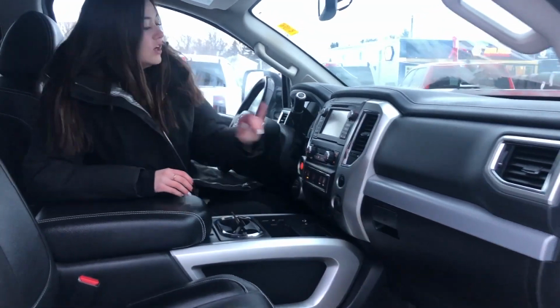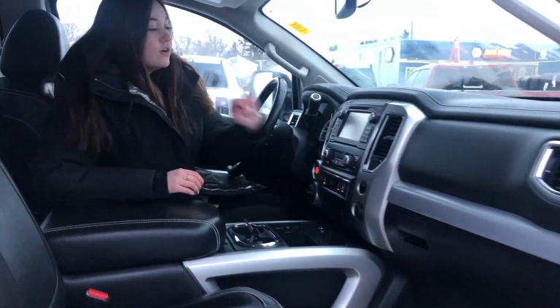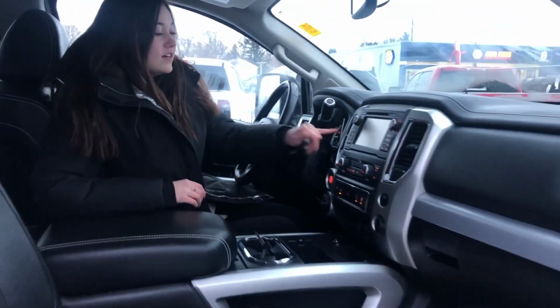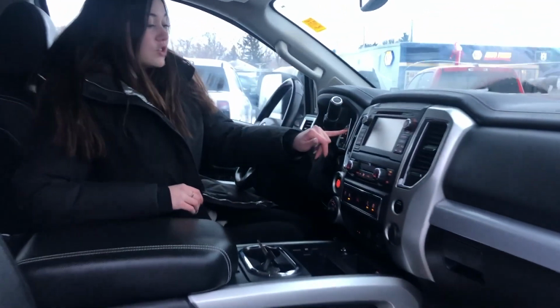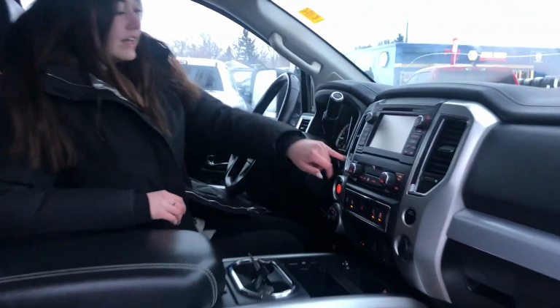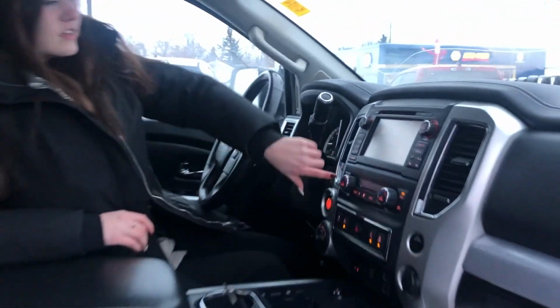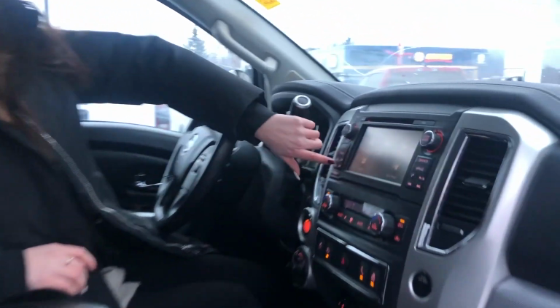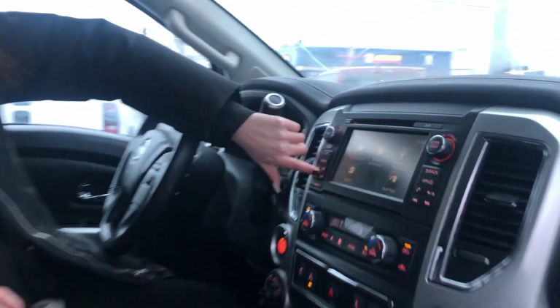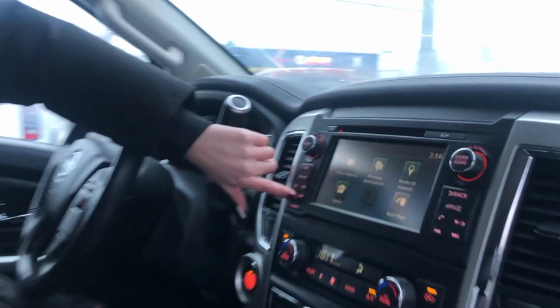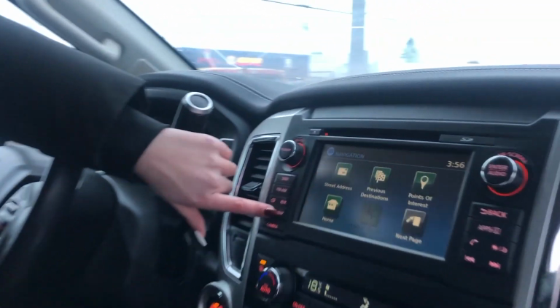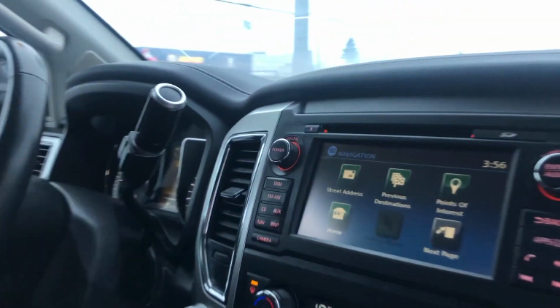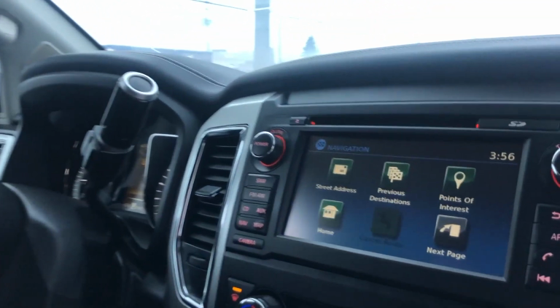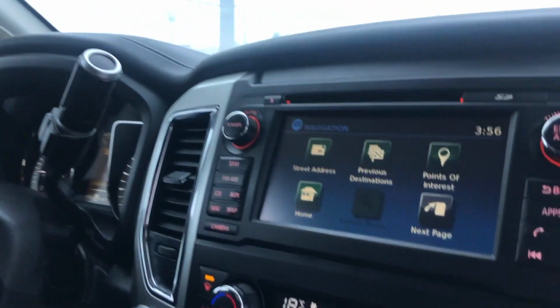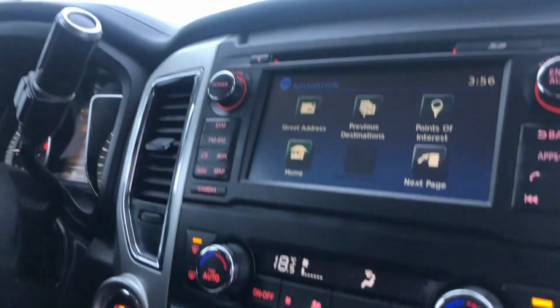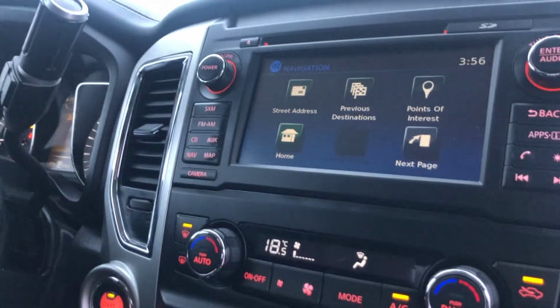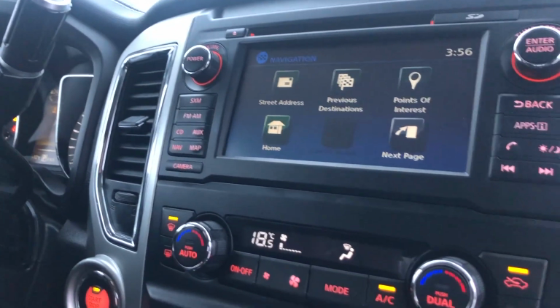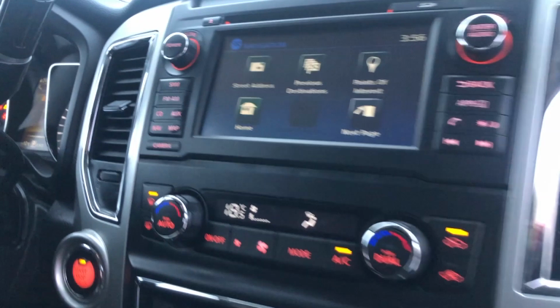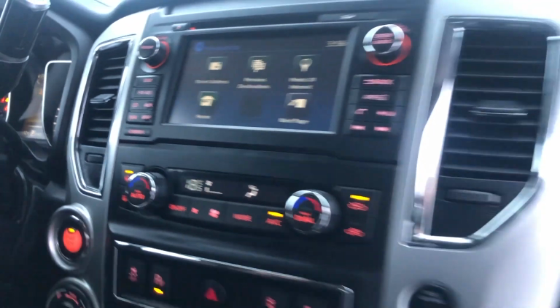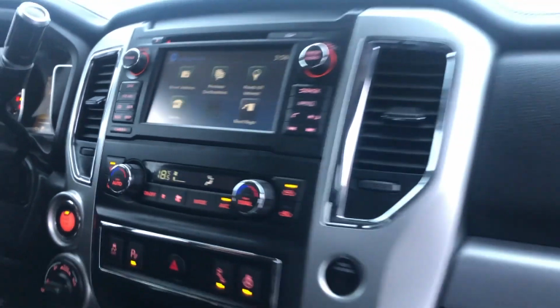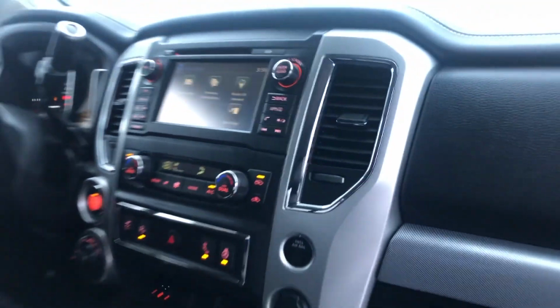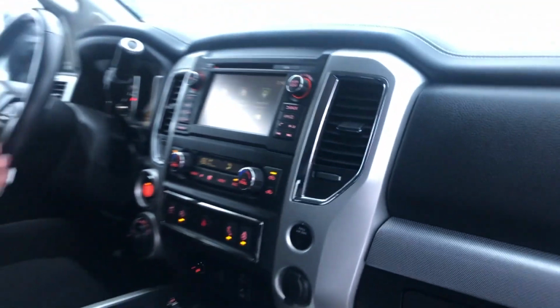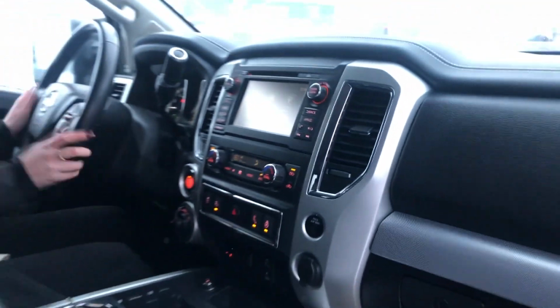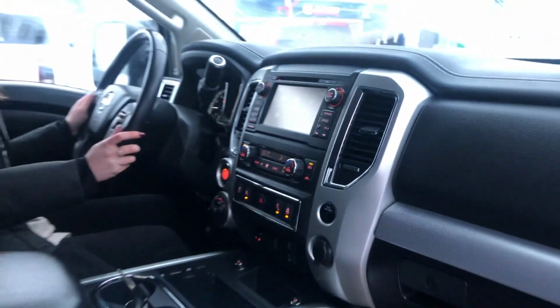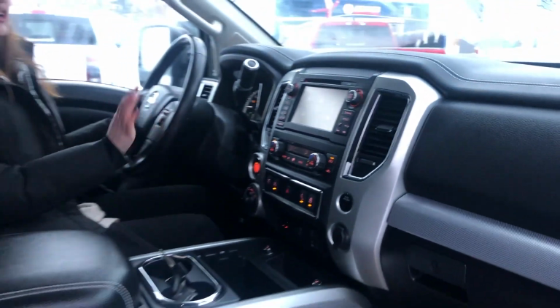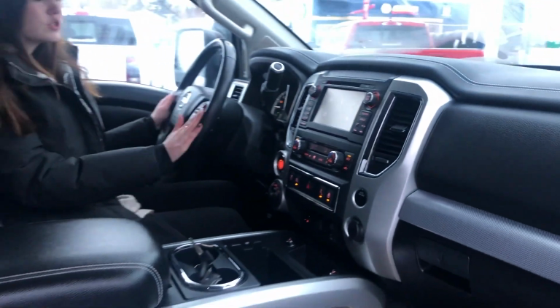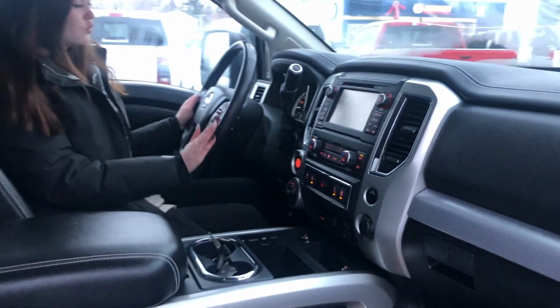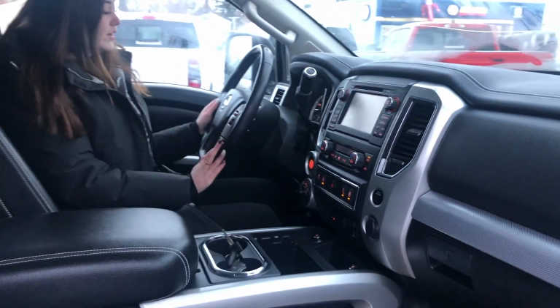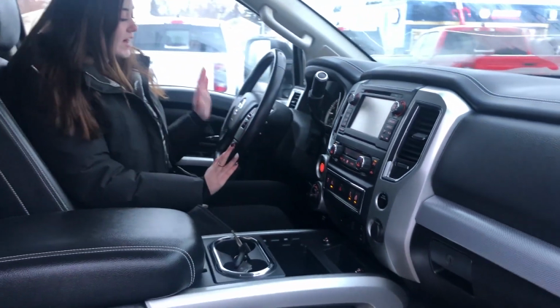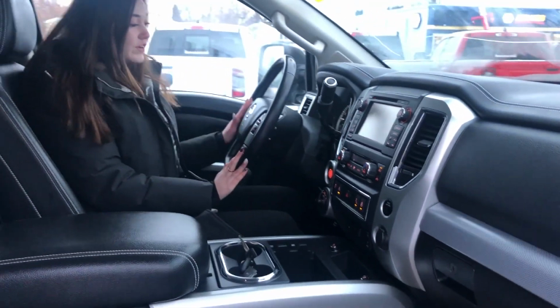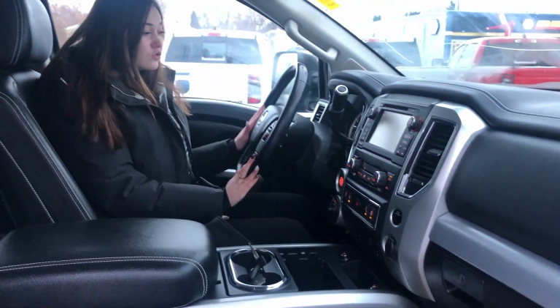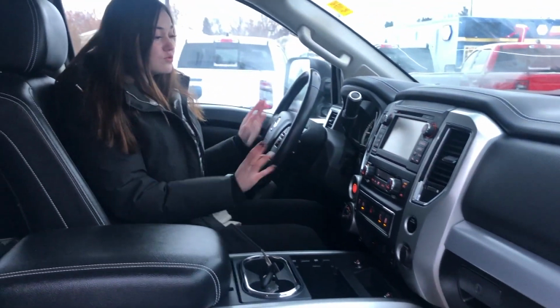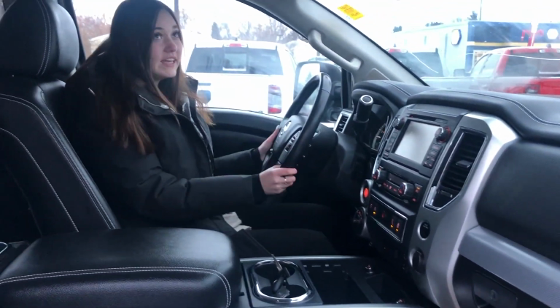You have a touchscreen and it does come equipped with your navigation. On the steering wheel itself, you have your cruise control and your hands-free controls right here.